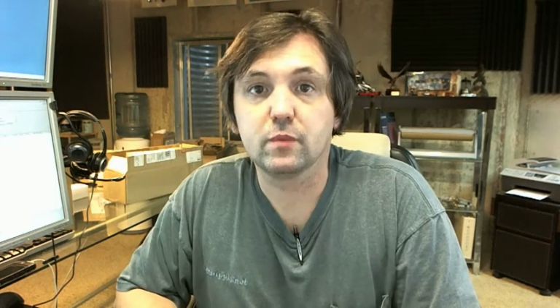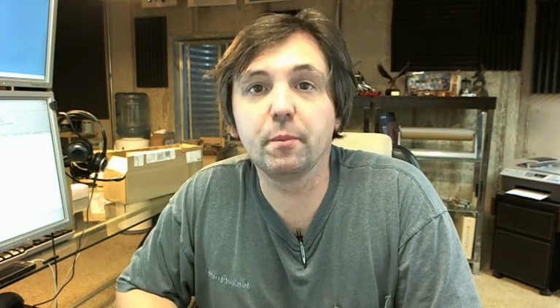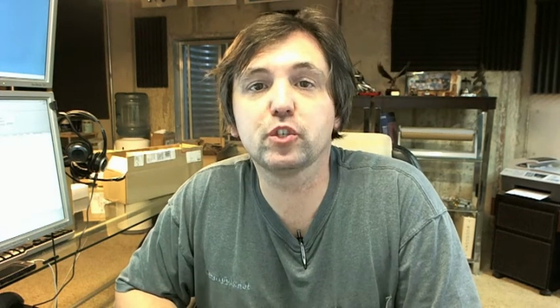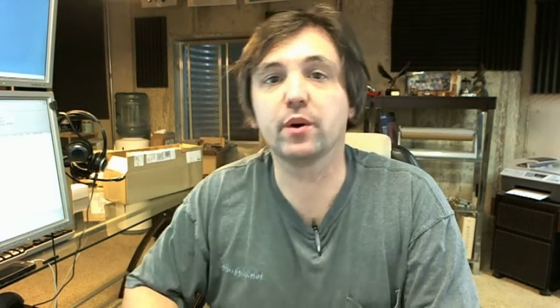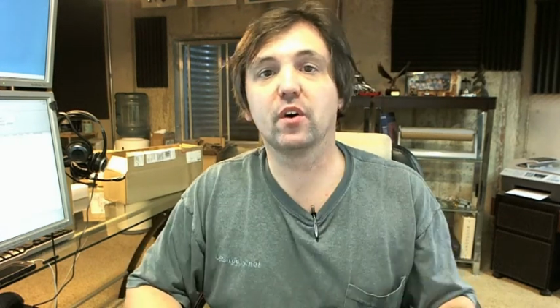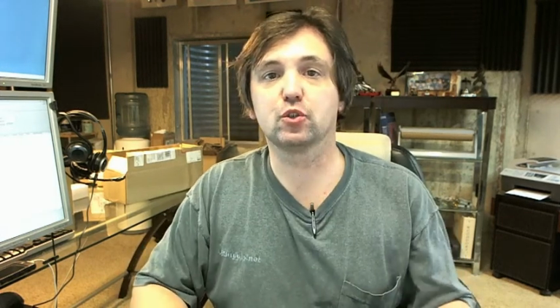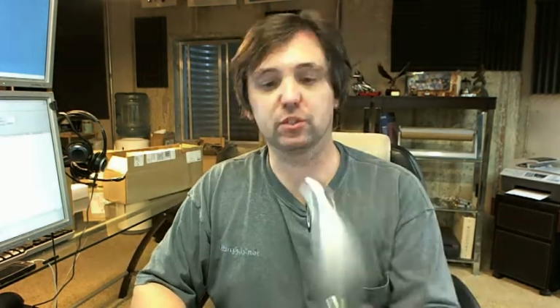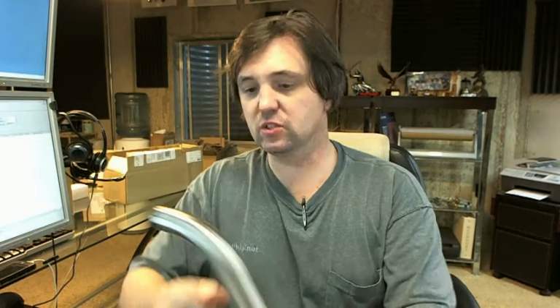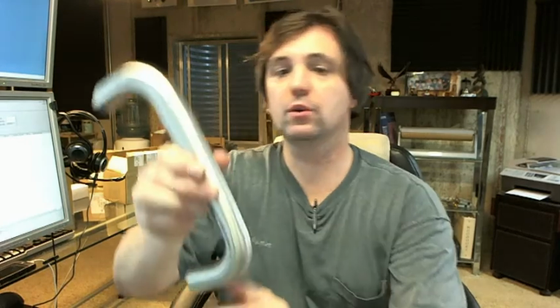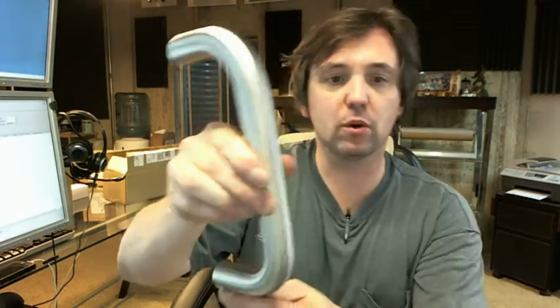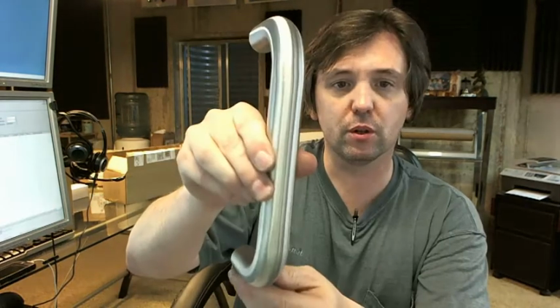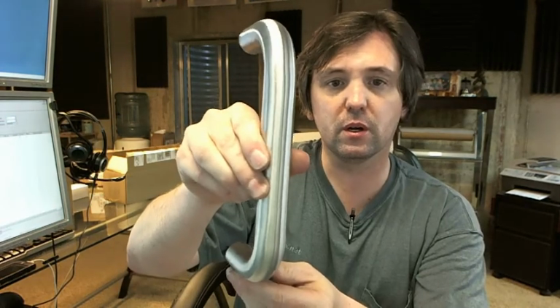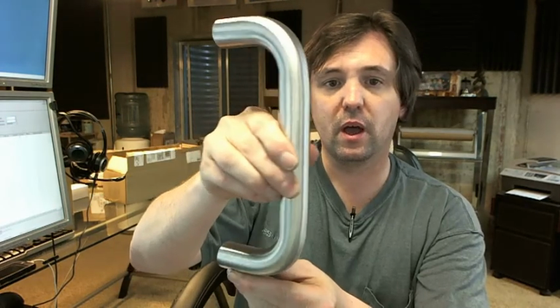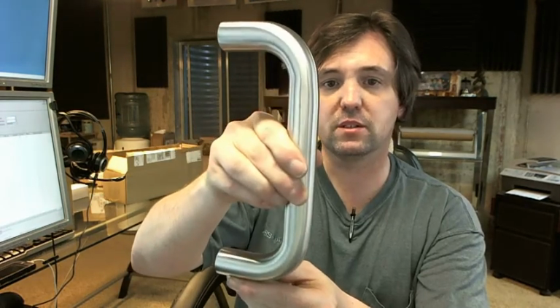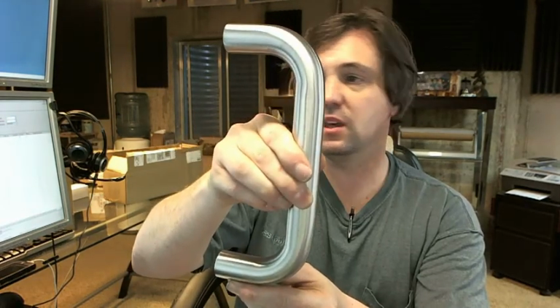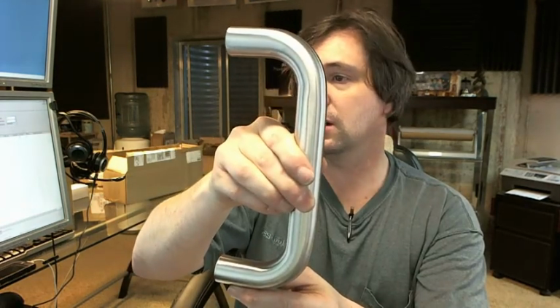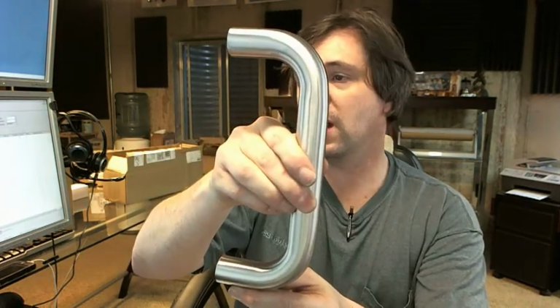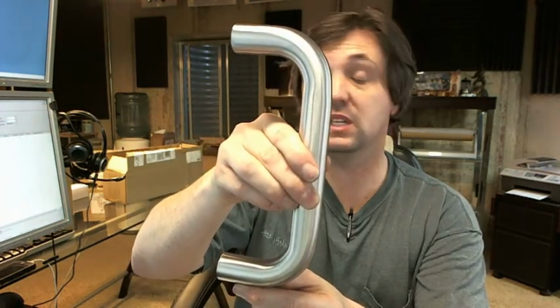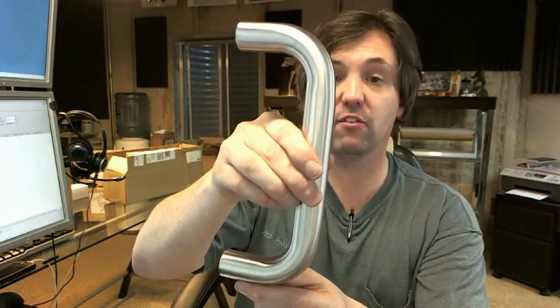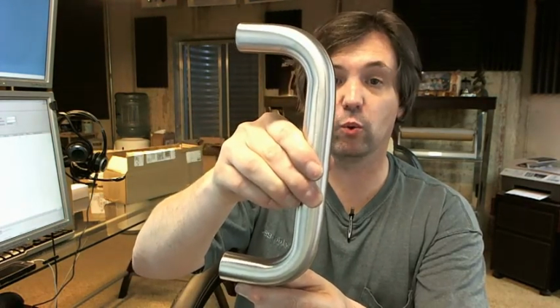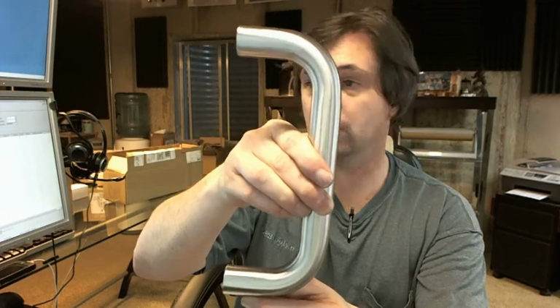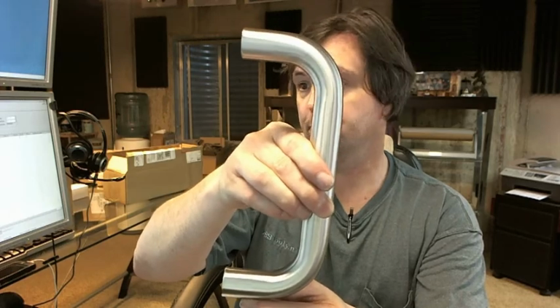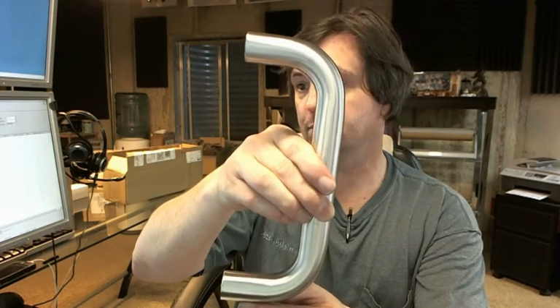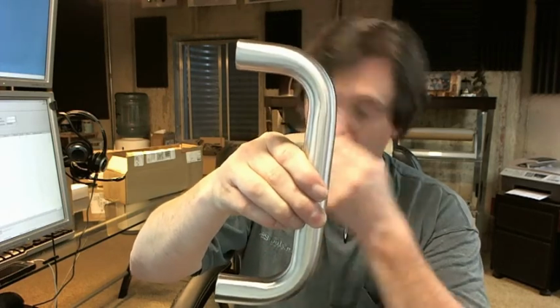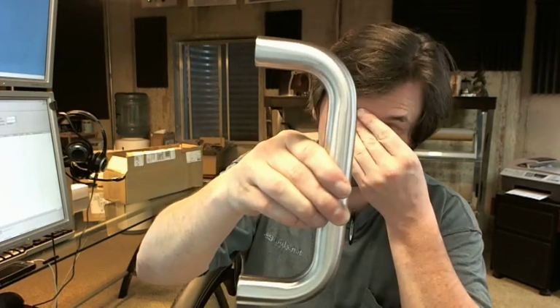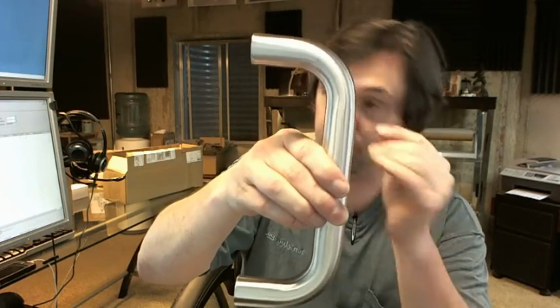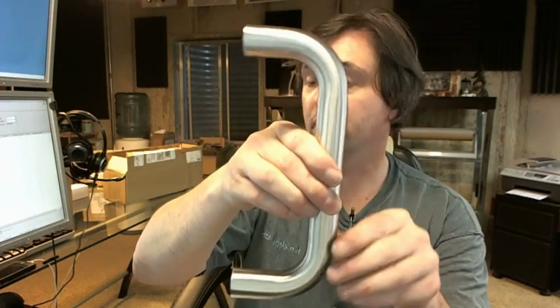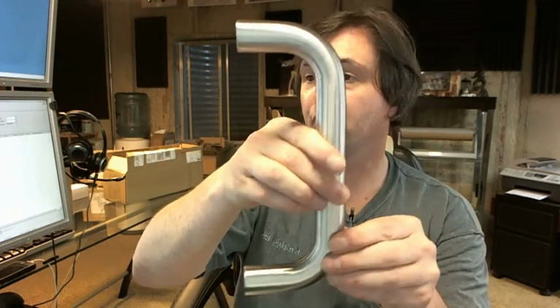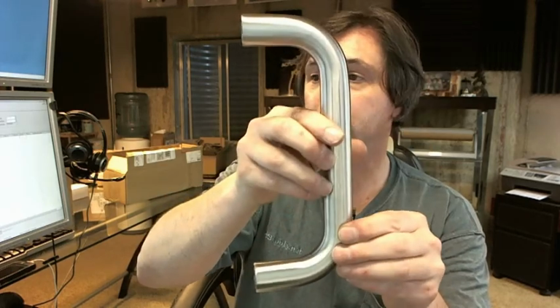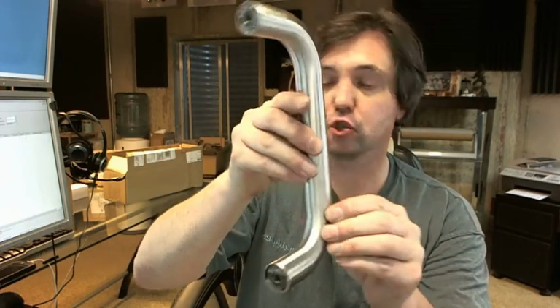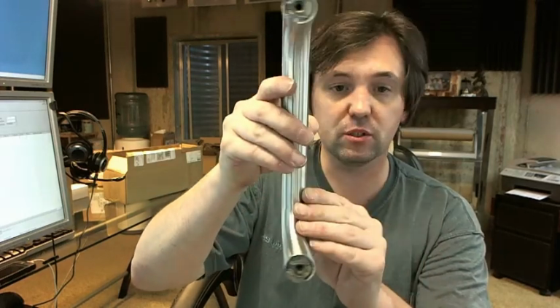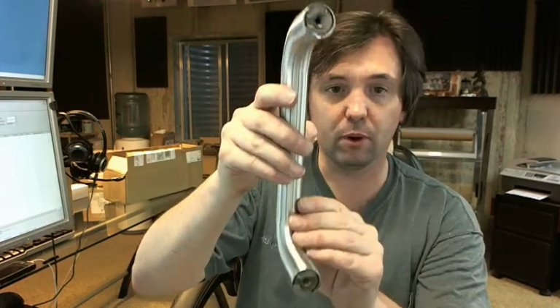Hello, my name is Rich Howard, owner of Architectural Builder Supply, and this video is to bring you a closer look at the Rockwood TBF110 Barrier Free Tubular Straight Door Pull.